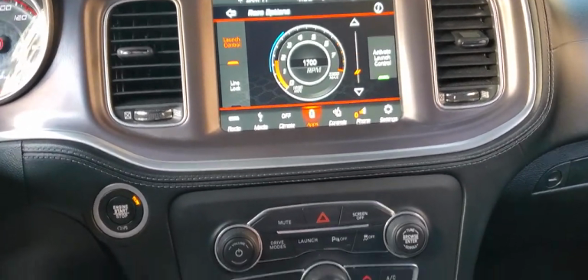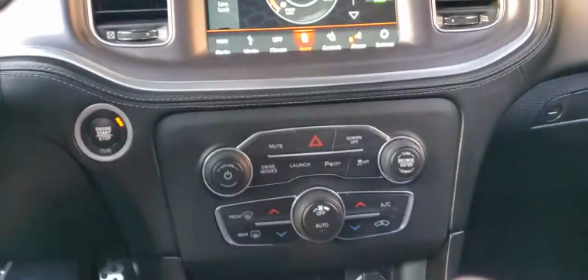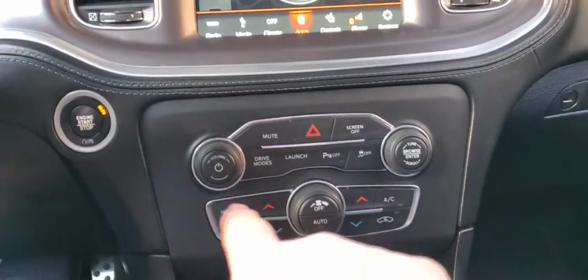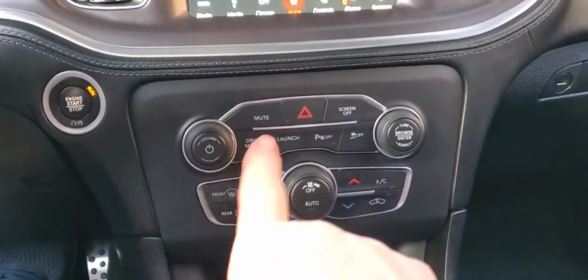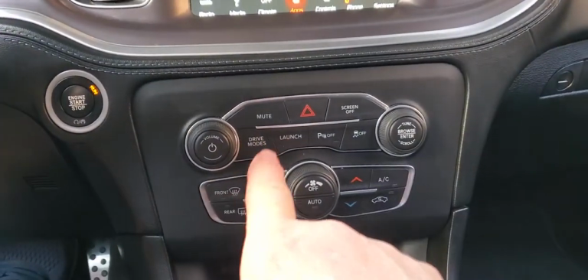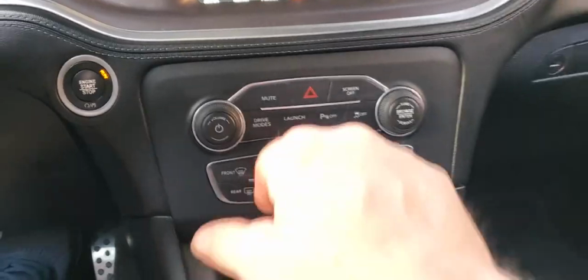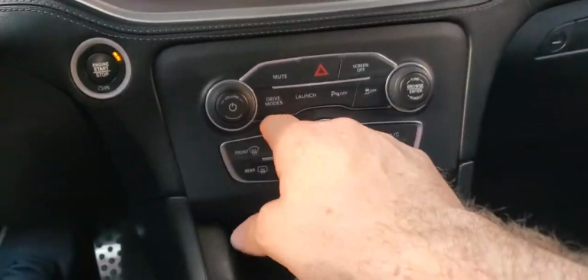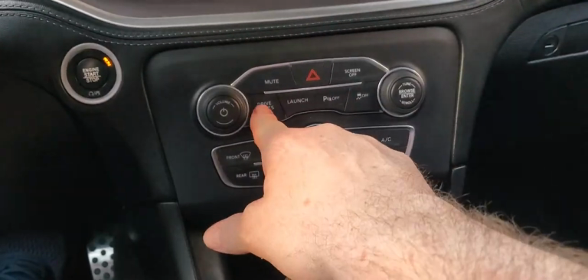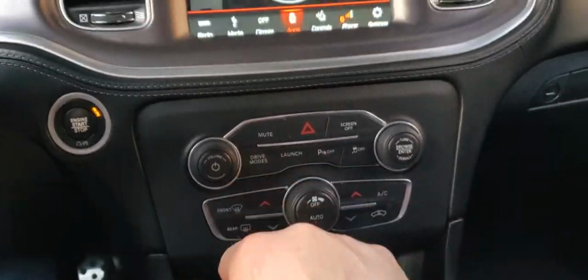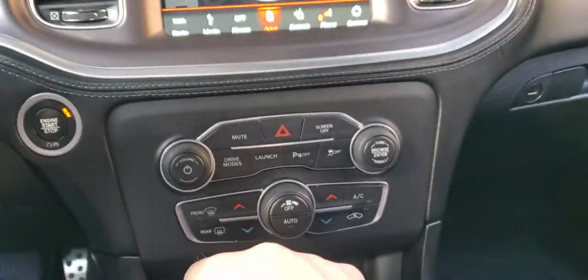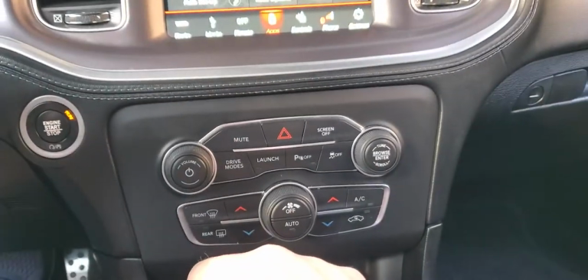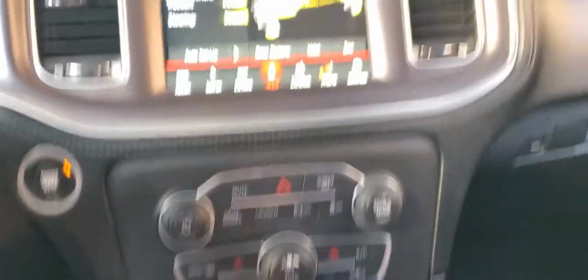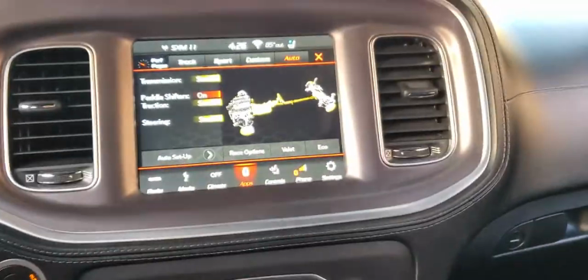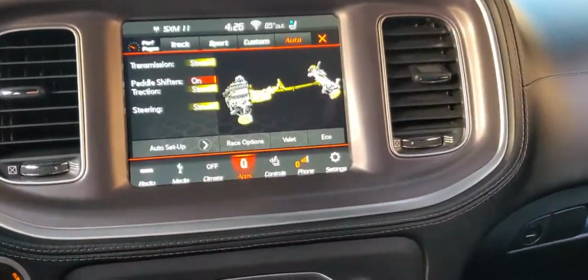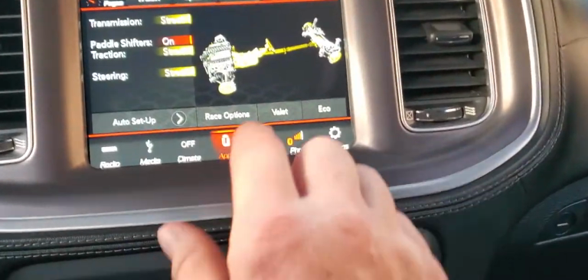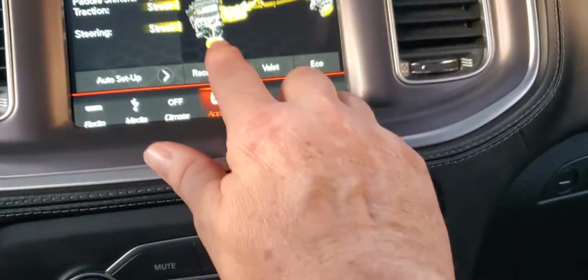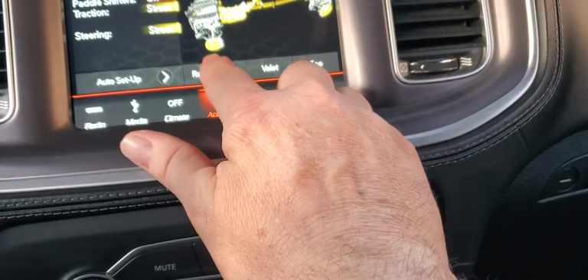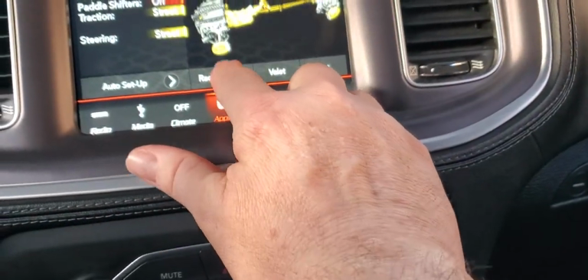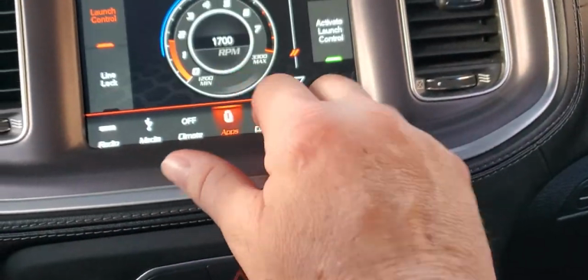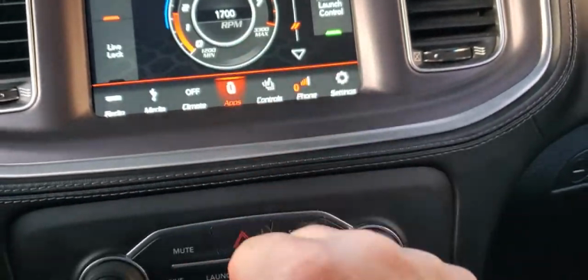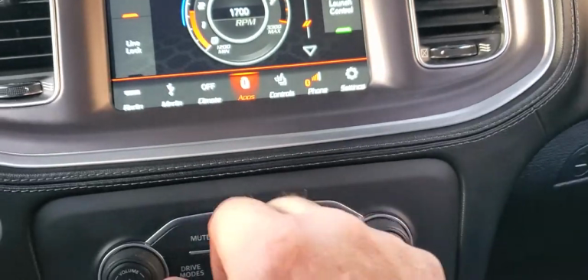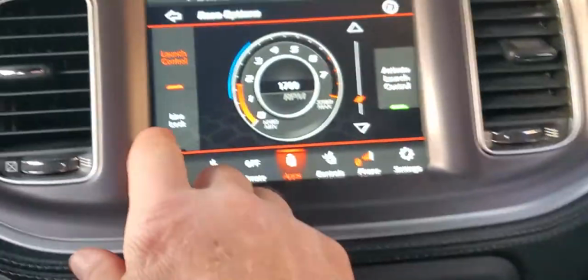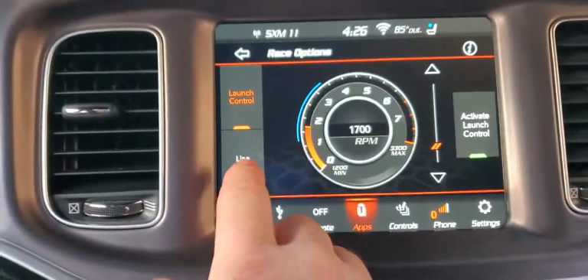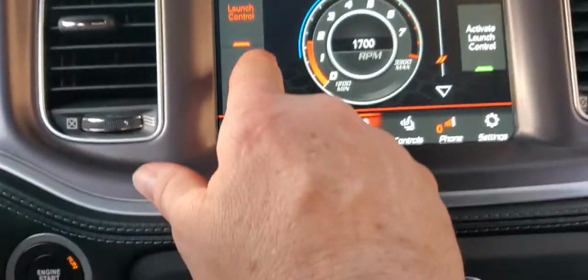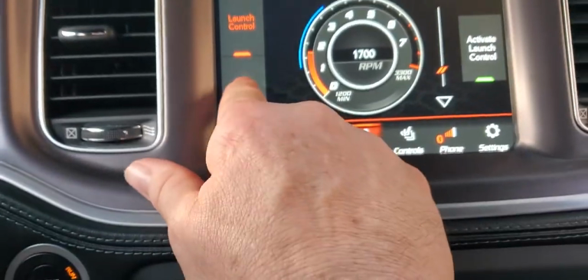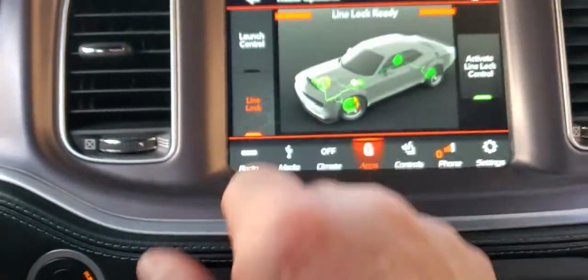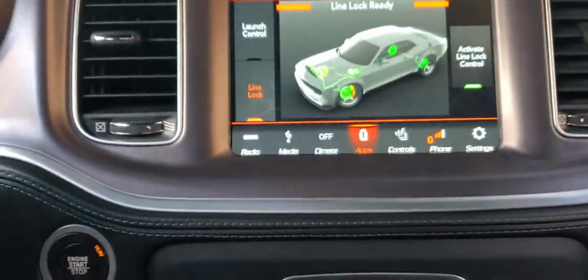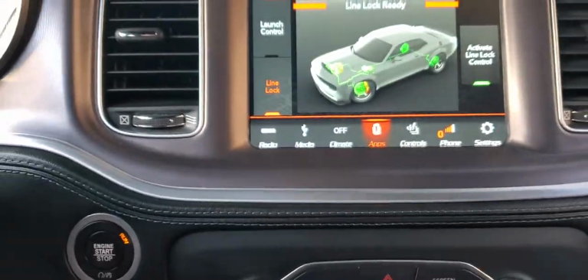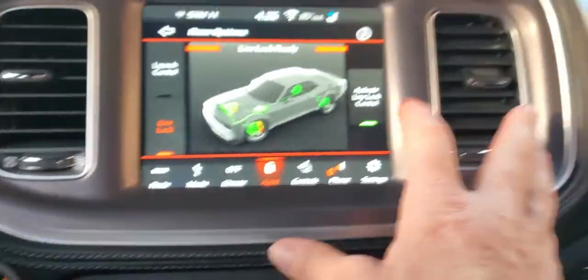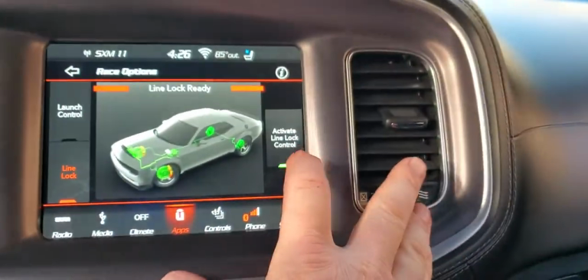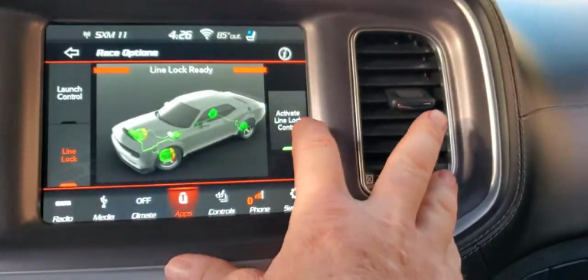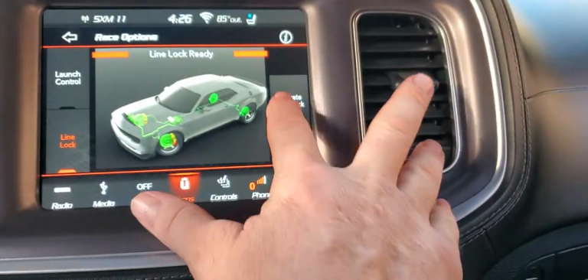You just go down here, go to drive modes, go up here to race options, go over here to line lock, and hit activate line lock.